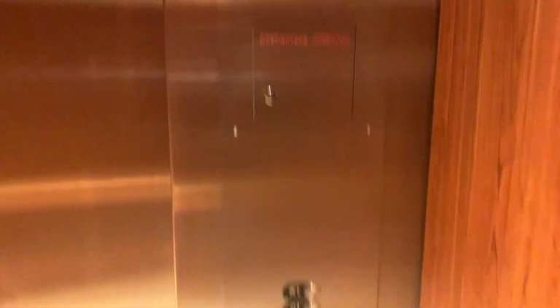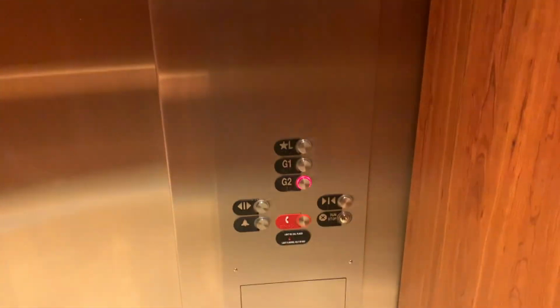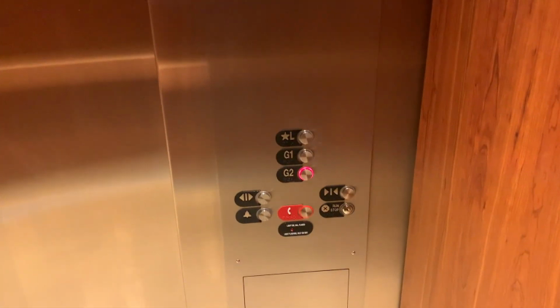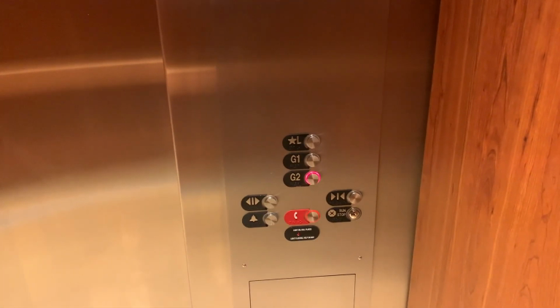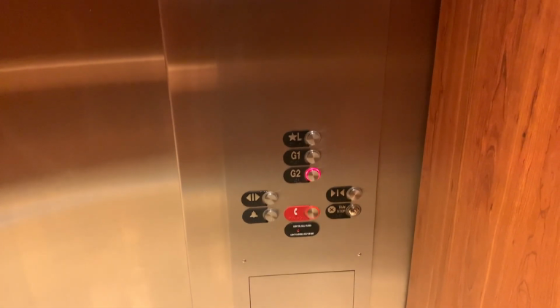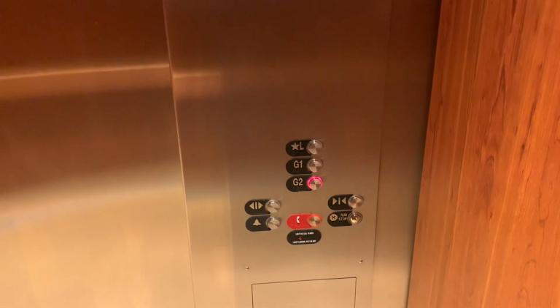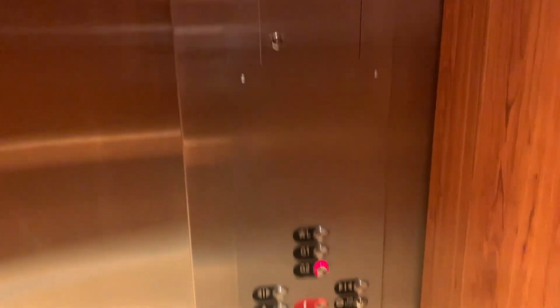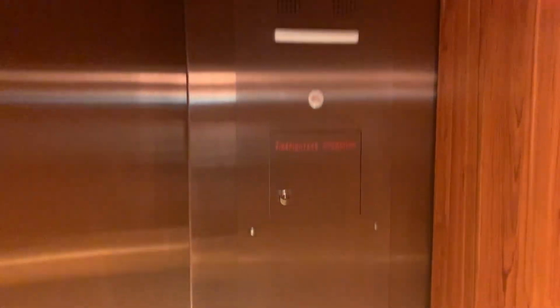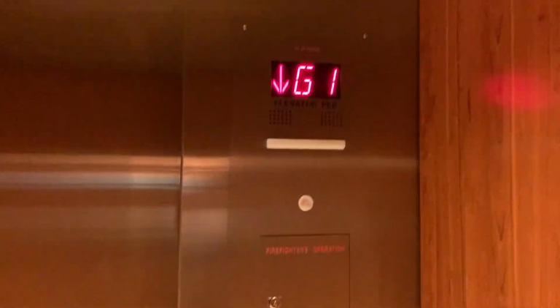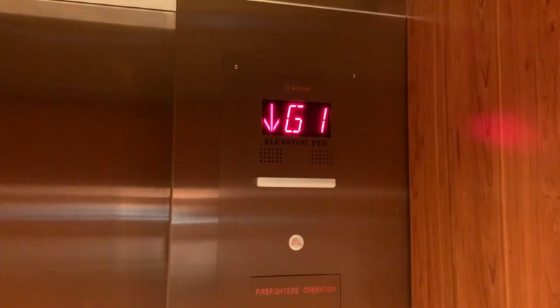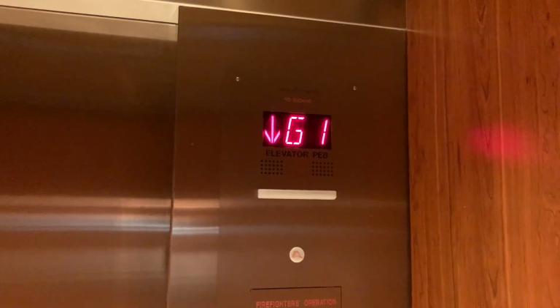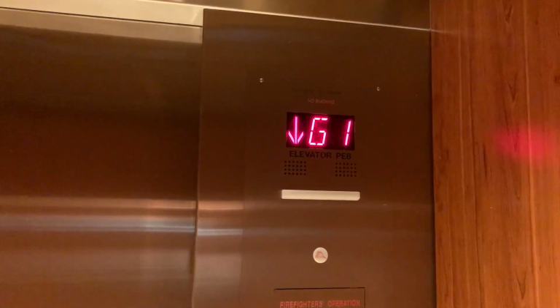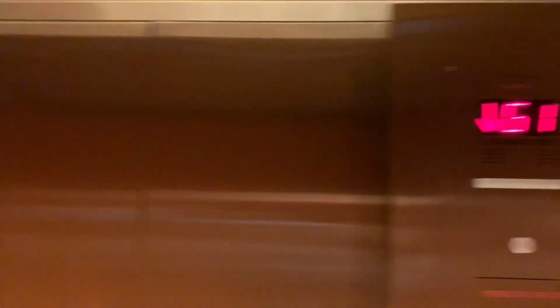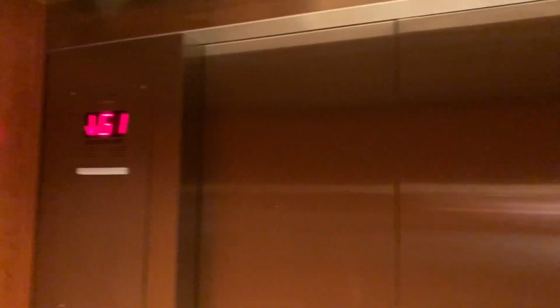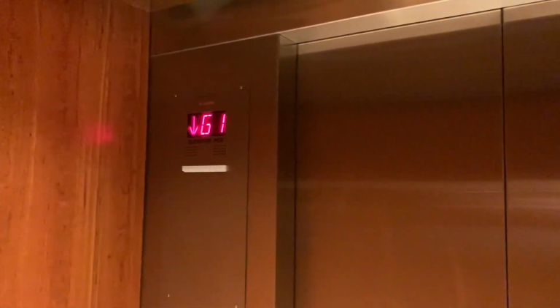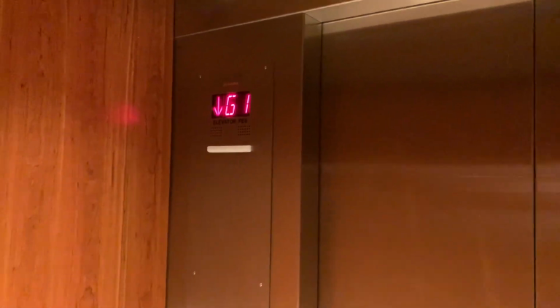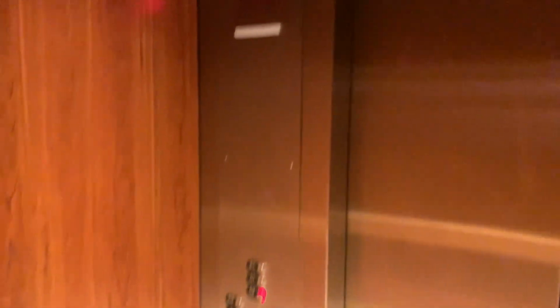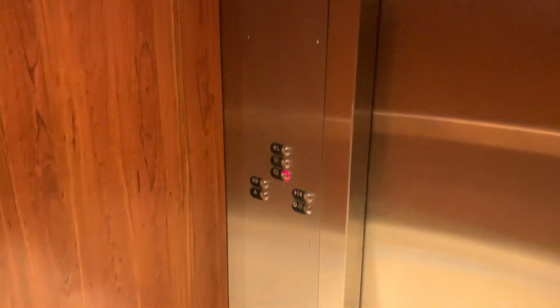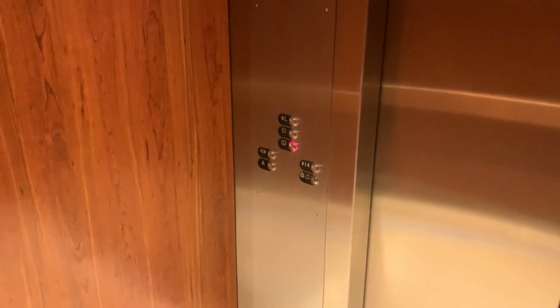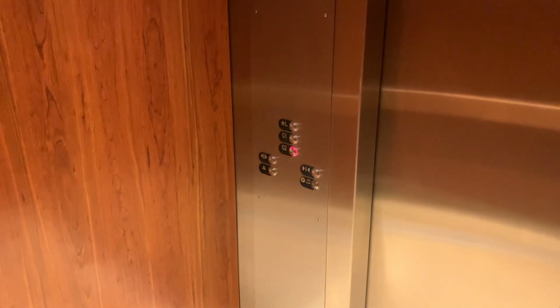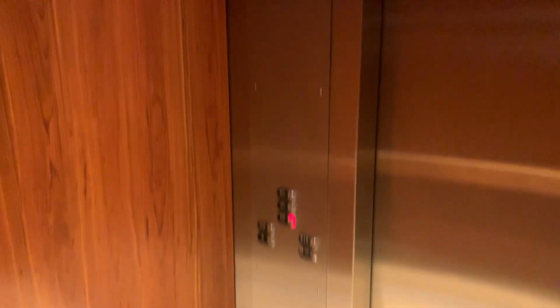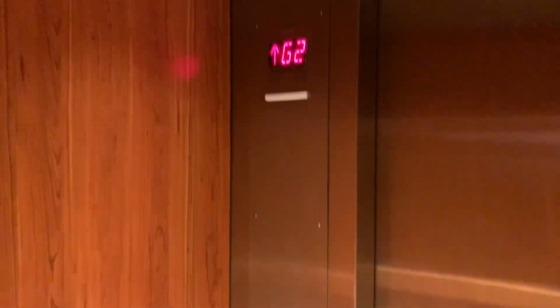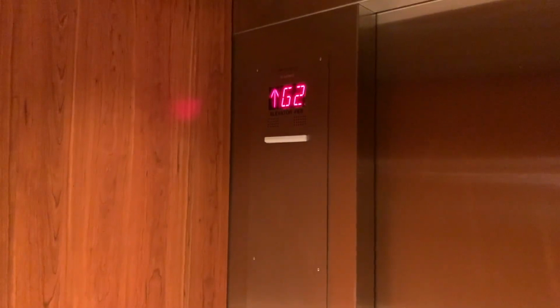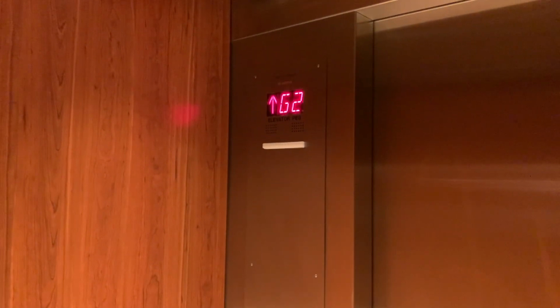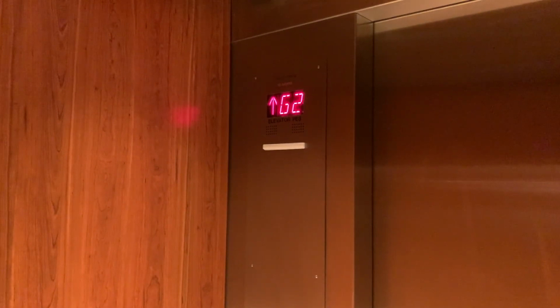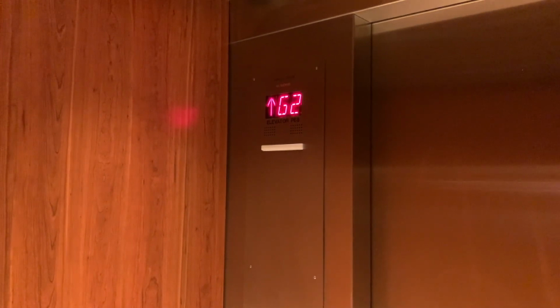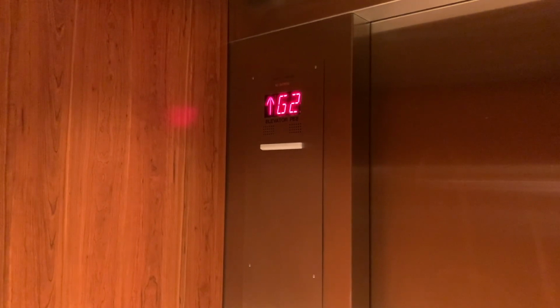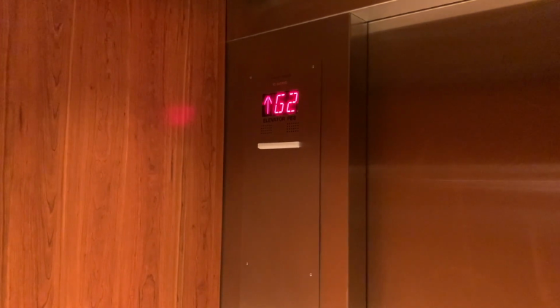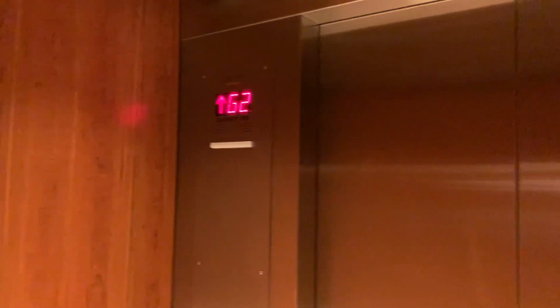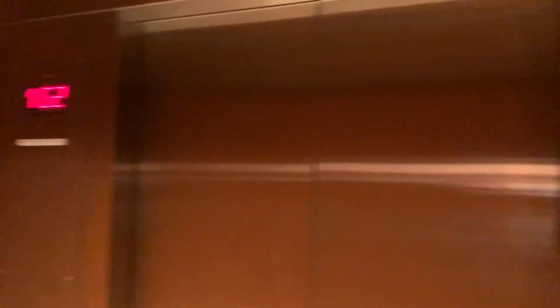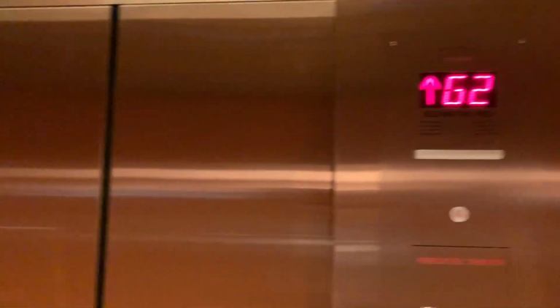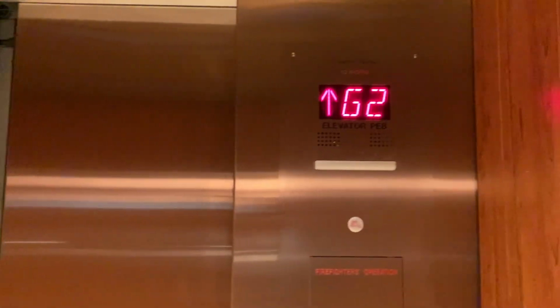And look at this — Otis has modded this one too. Formerly a Series 1 garage, now a Series 2. But no longer the original configuration.